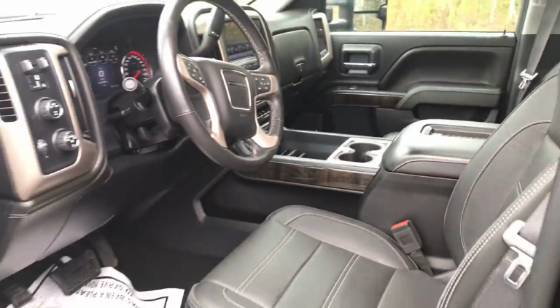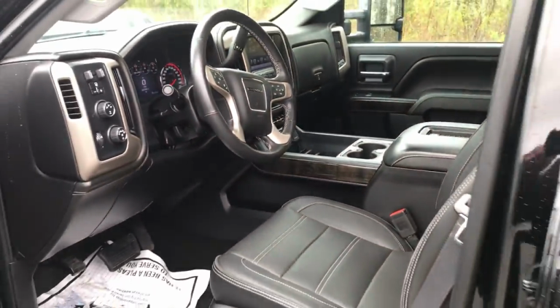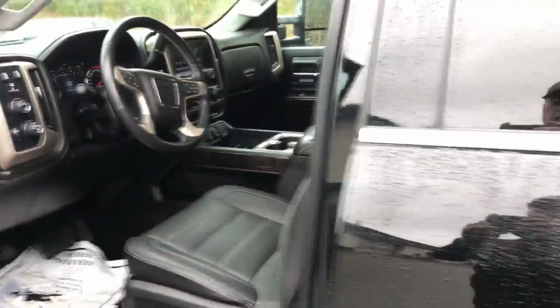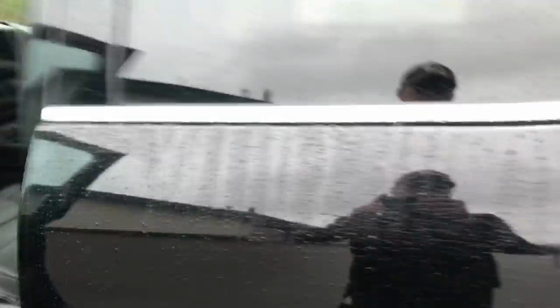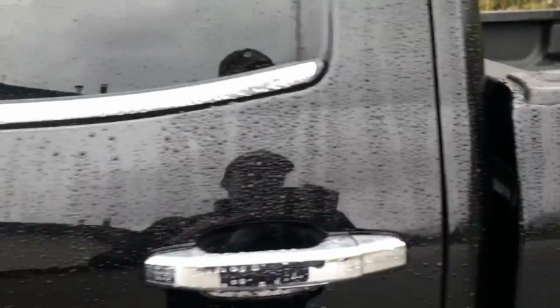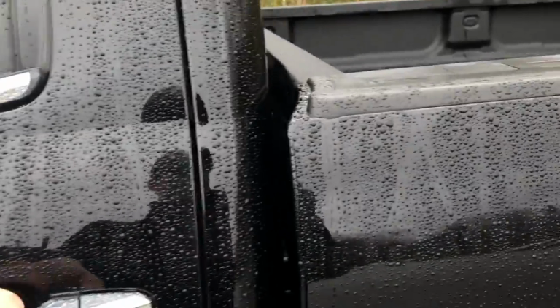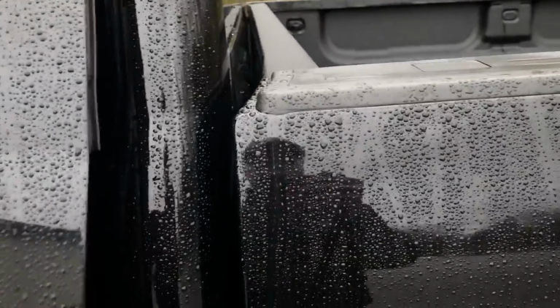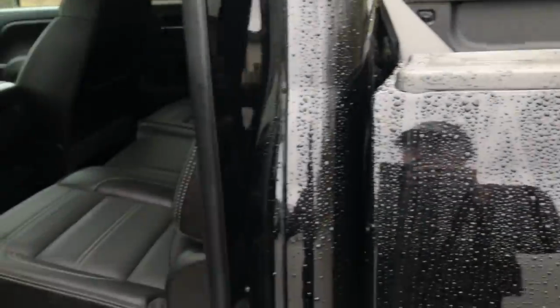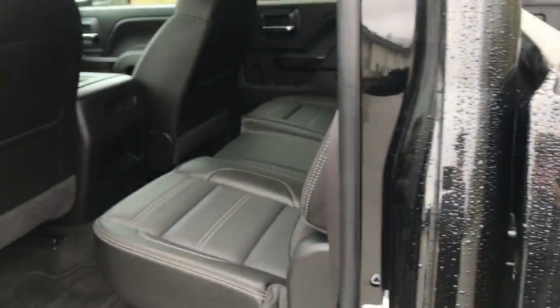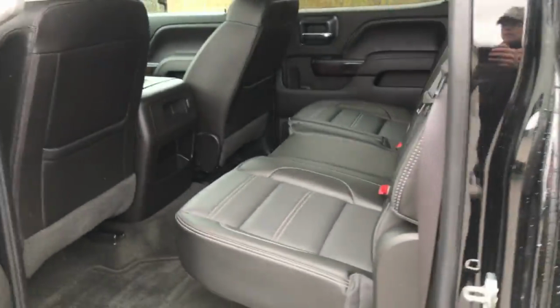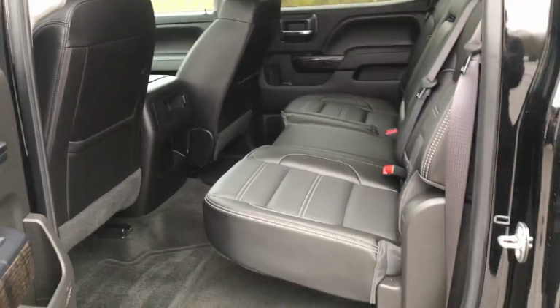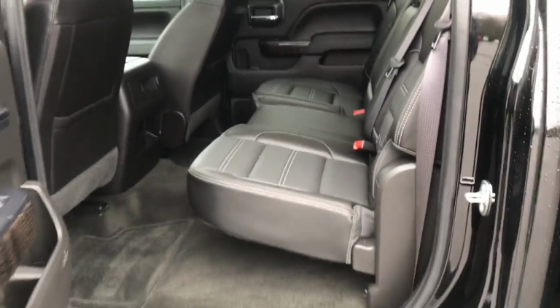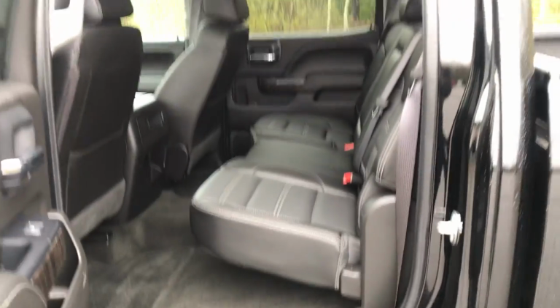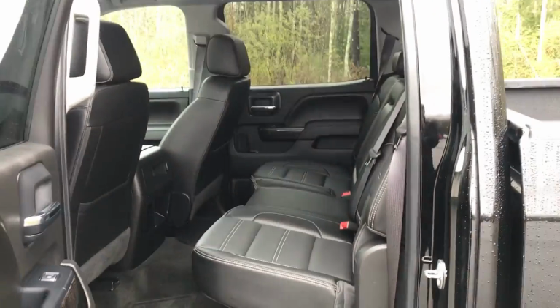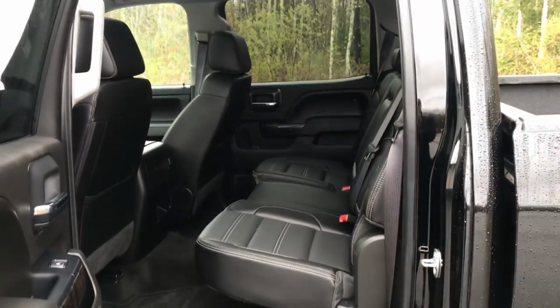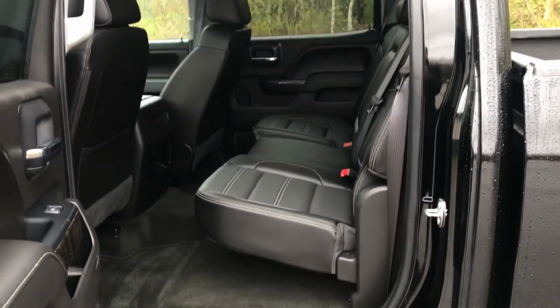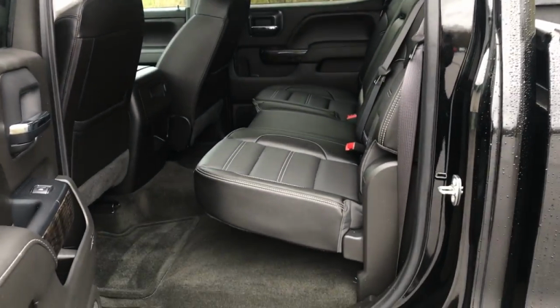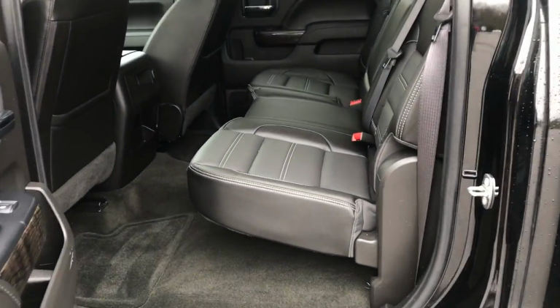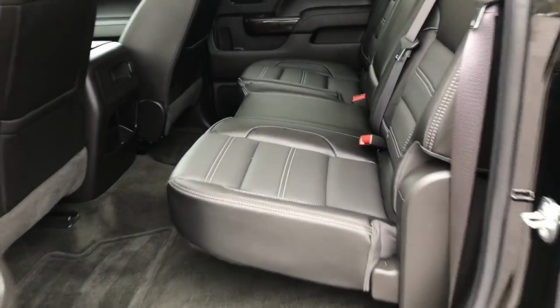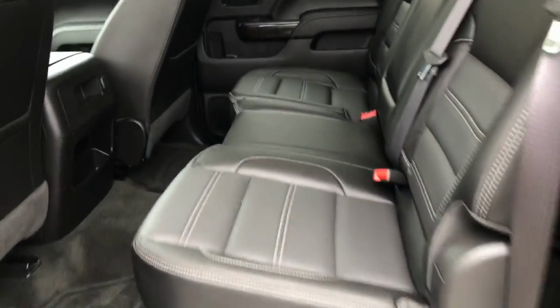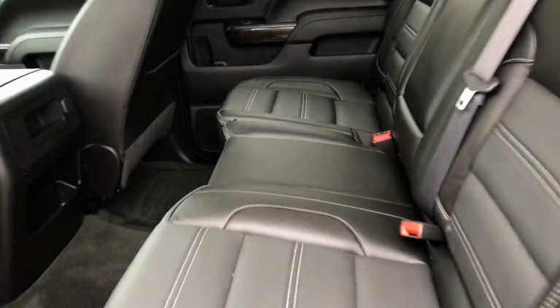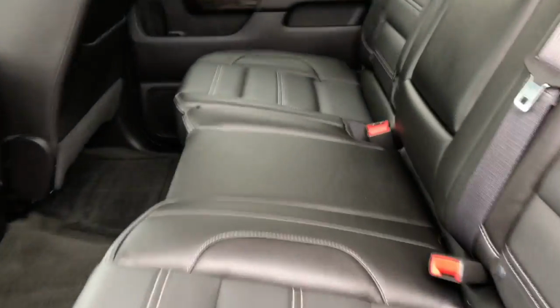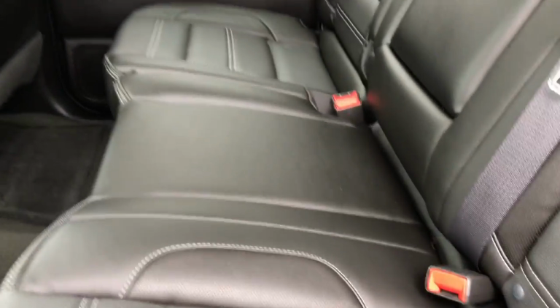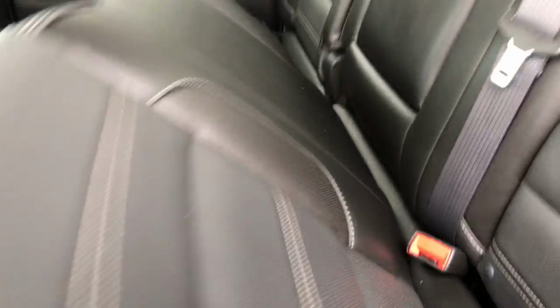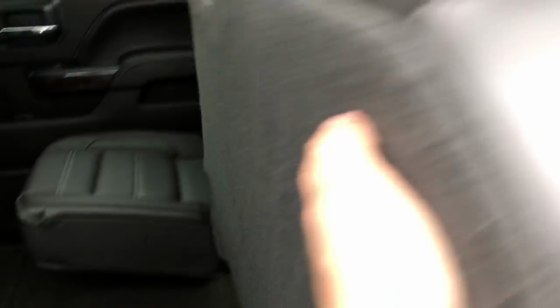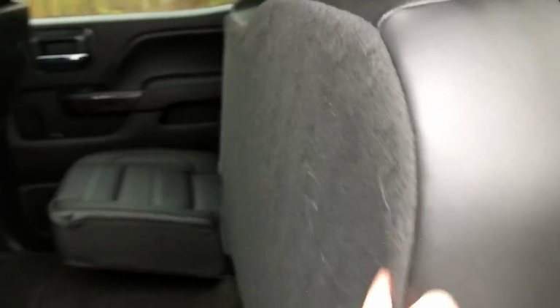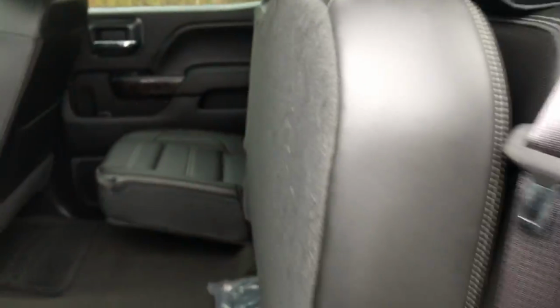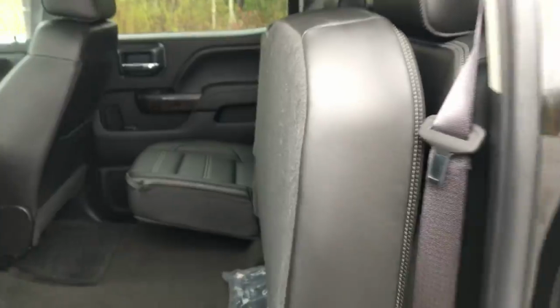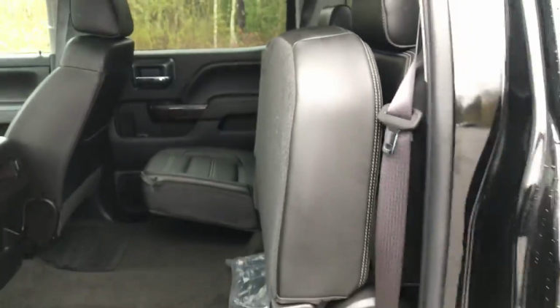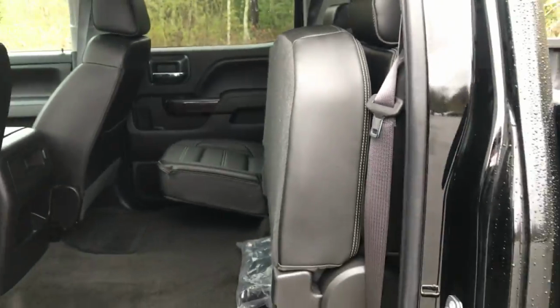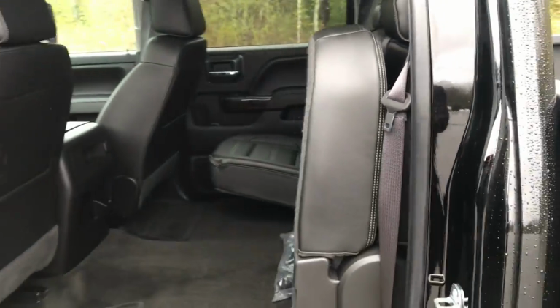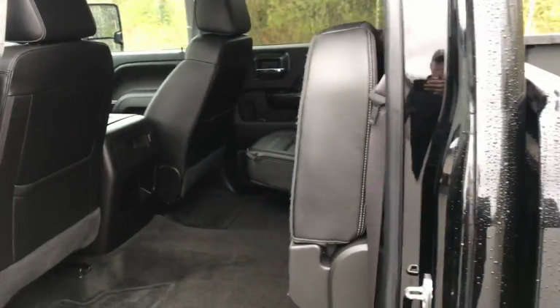Take a look at the back seat here. Plenty of storage space and leg room for your passengers. However, if you need a little more, both these back seats do fold completely up.